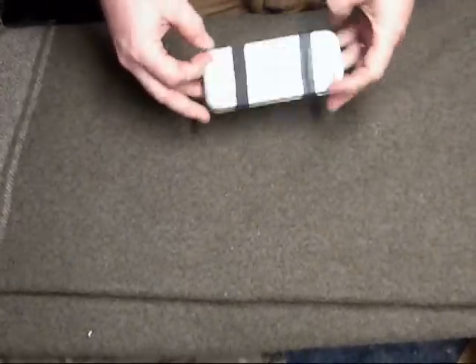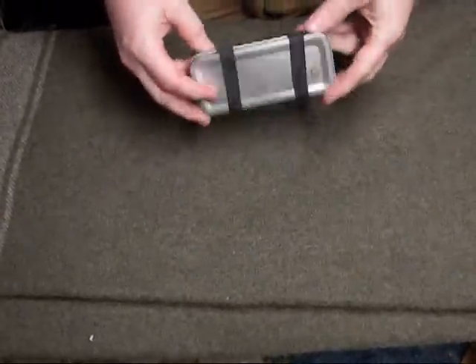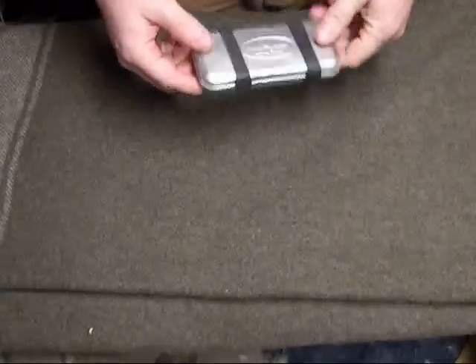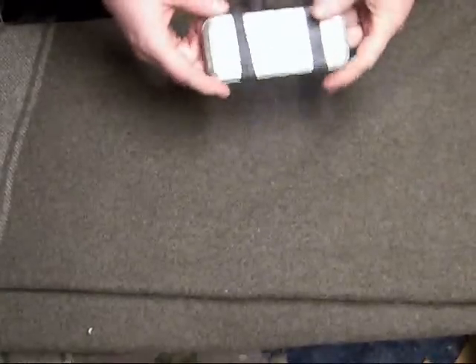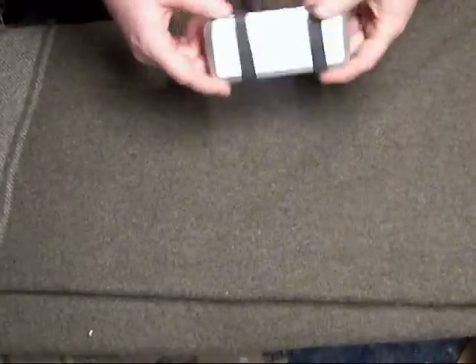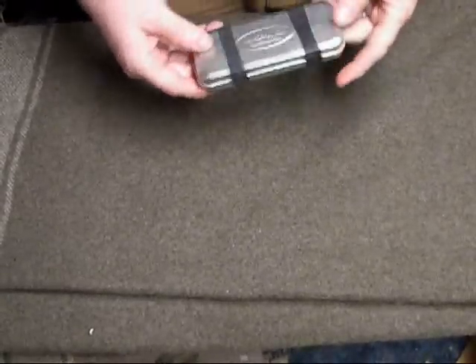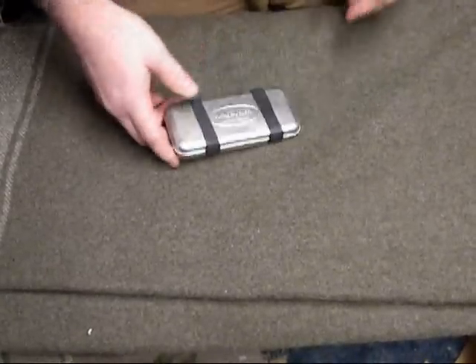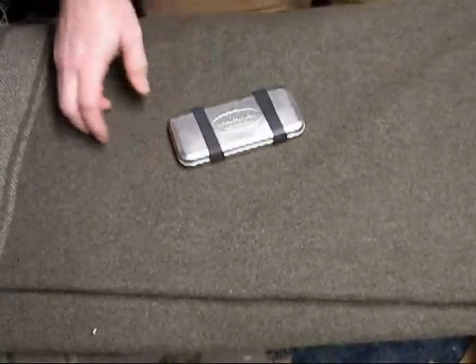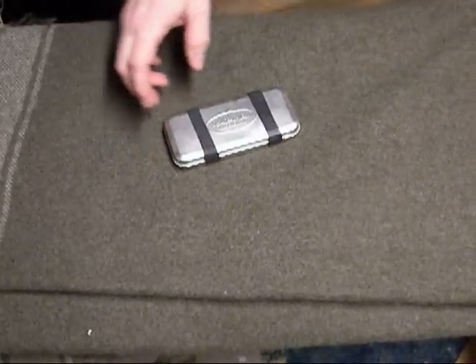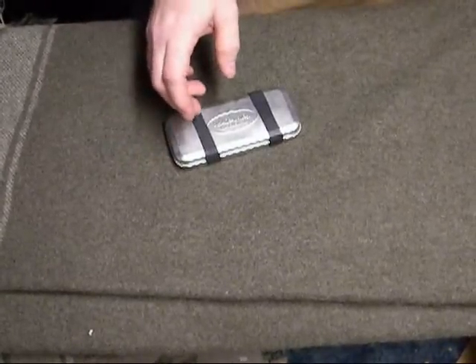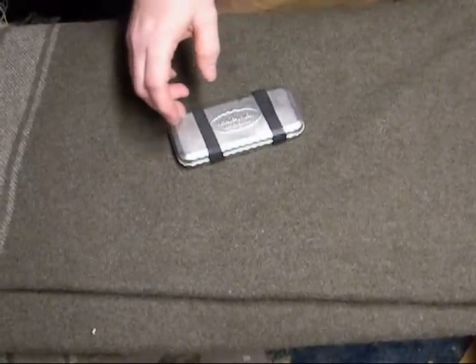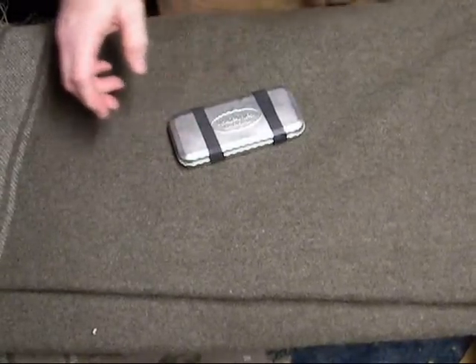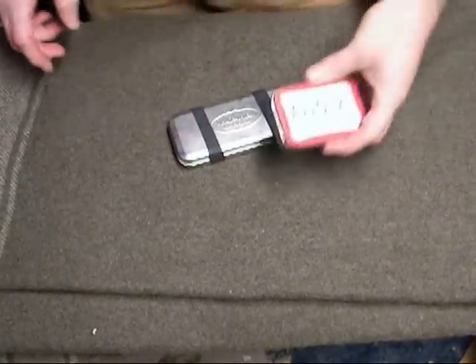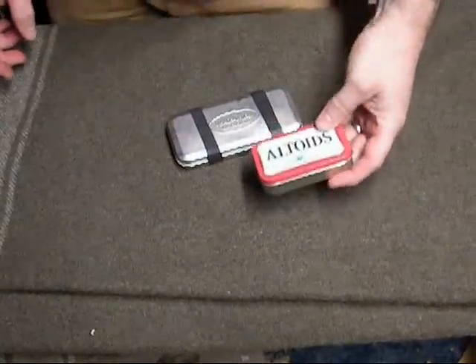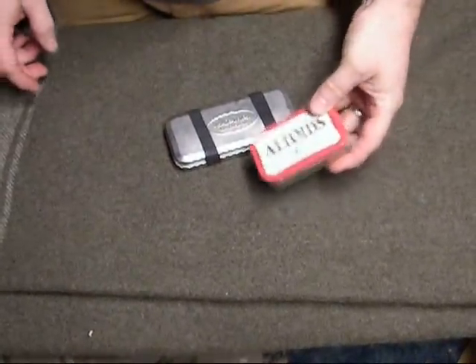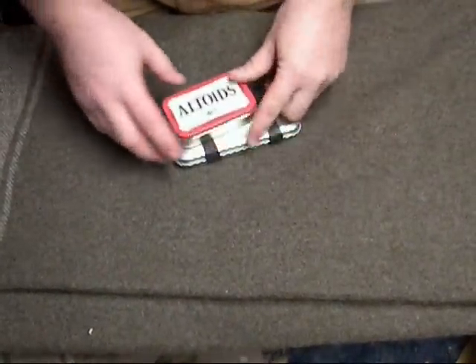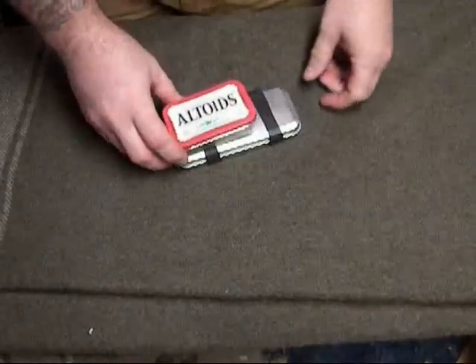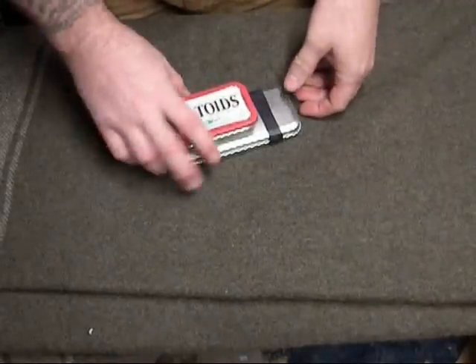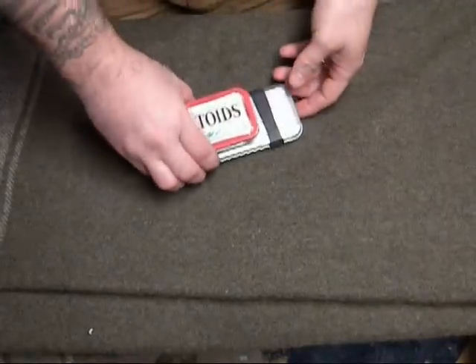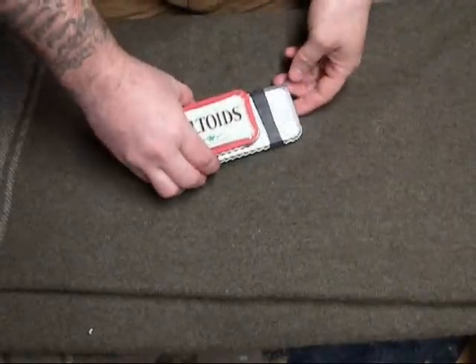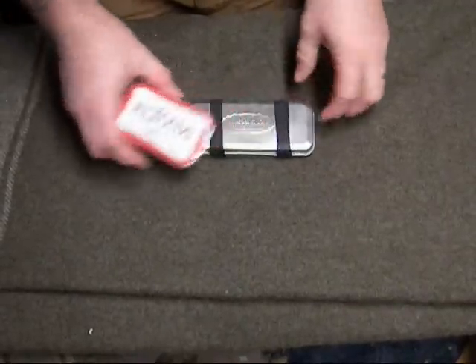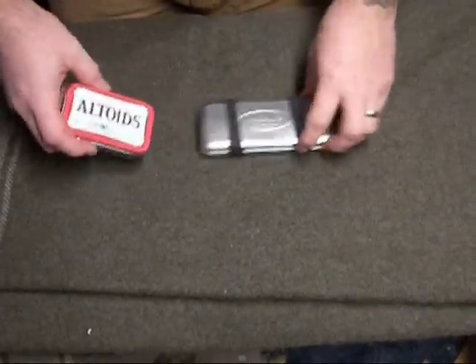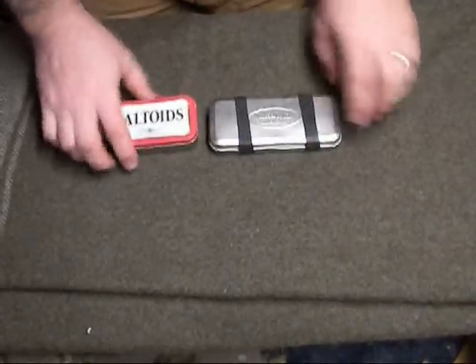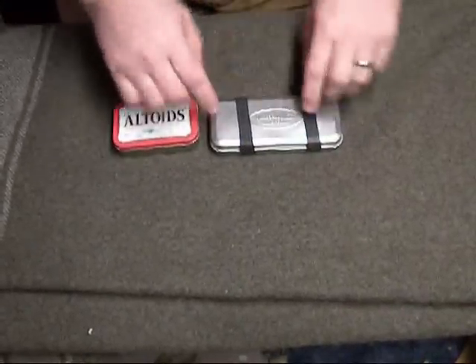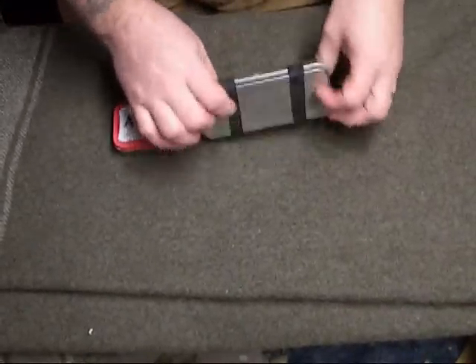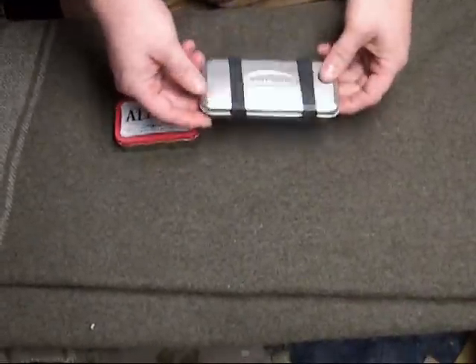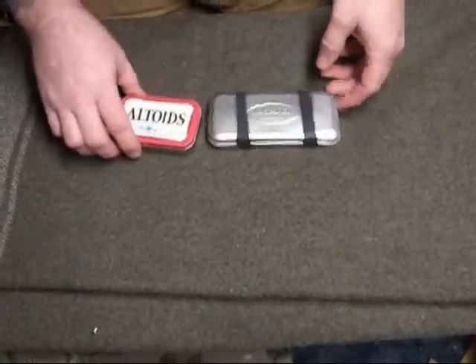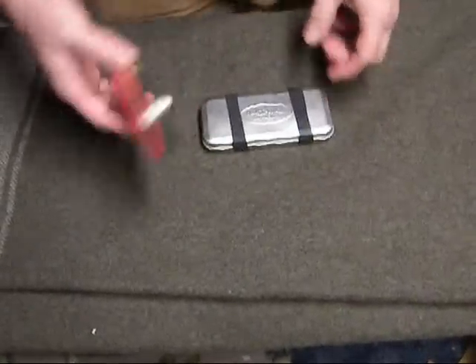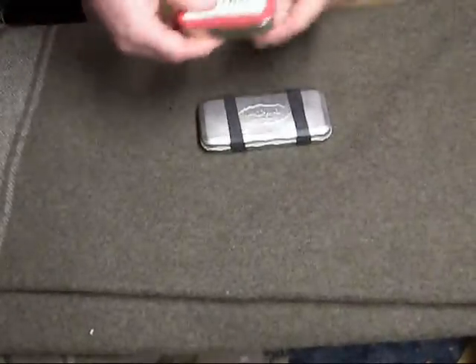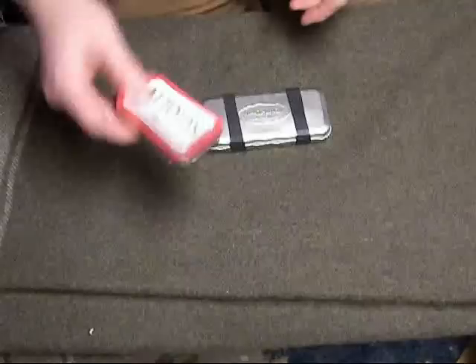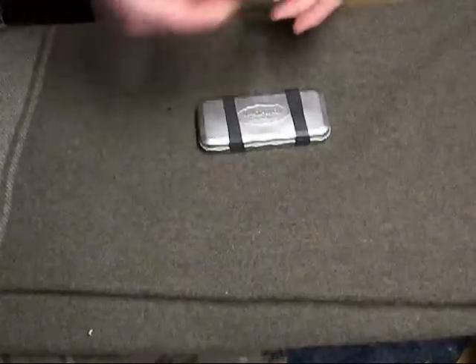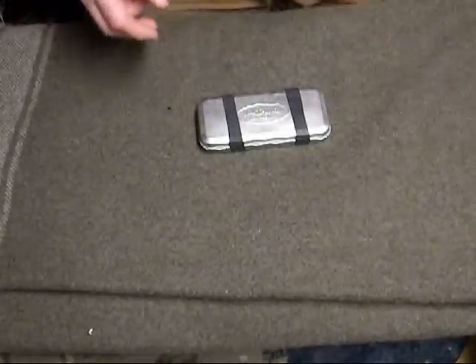Basically all it is is a tin that I found at Goodwill. As many know, I'm a Goodwill nut. You could just as easily use an Altoids tin, which is the same width, just not as long. This just happens to work out better — you just have to scale it down a little bit.